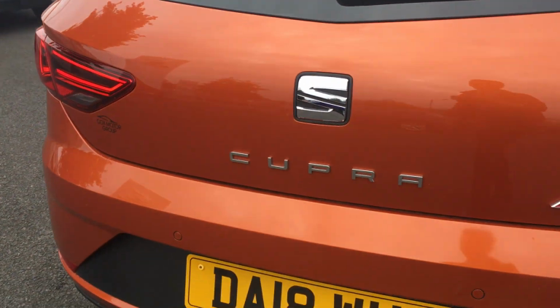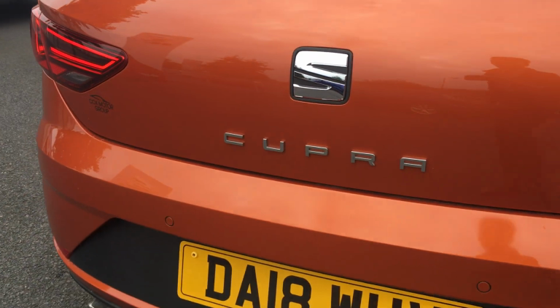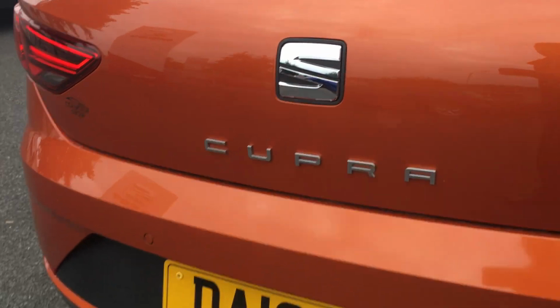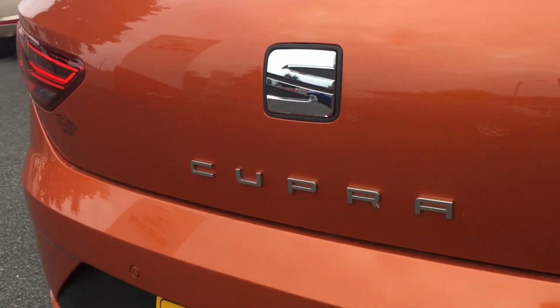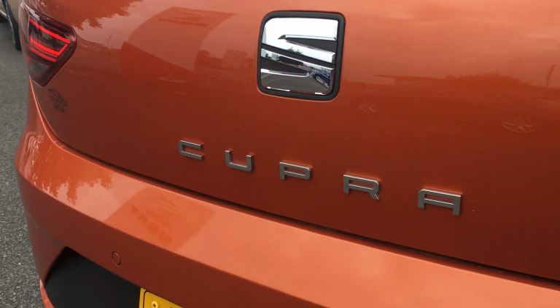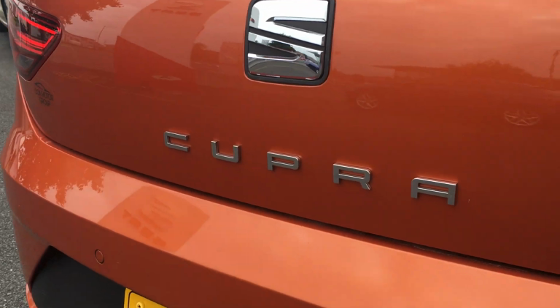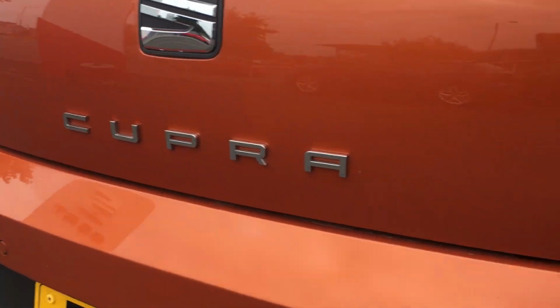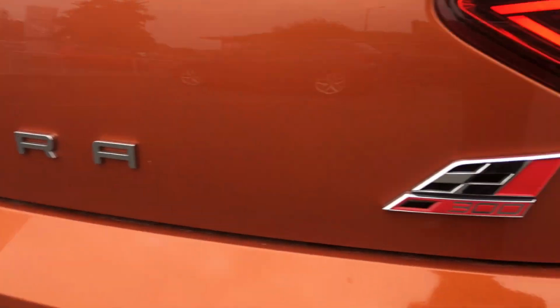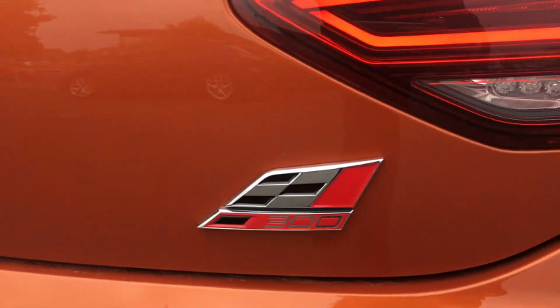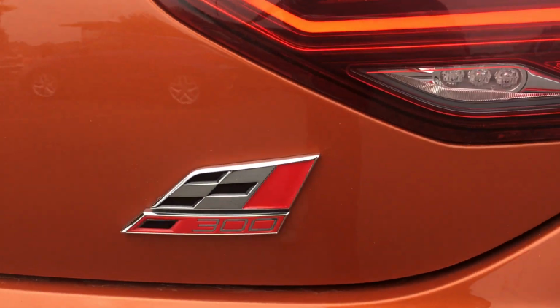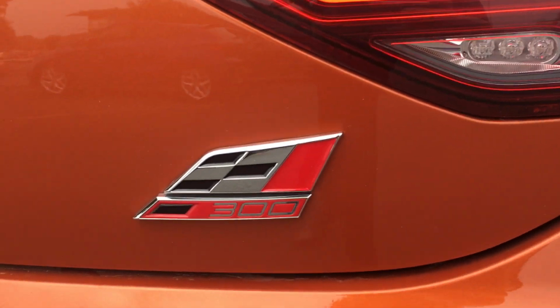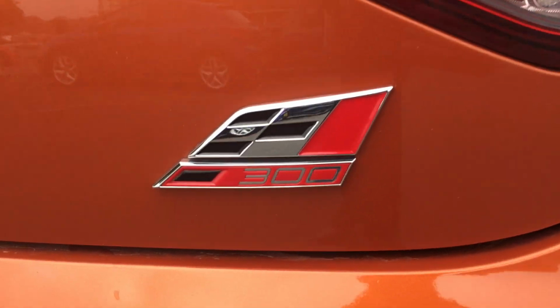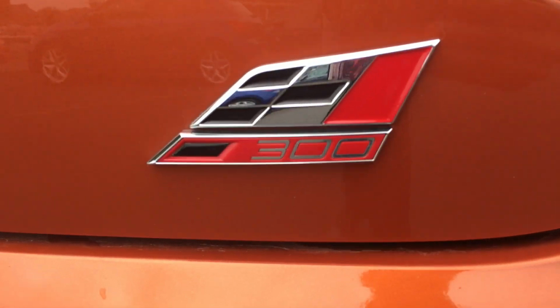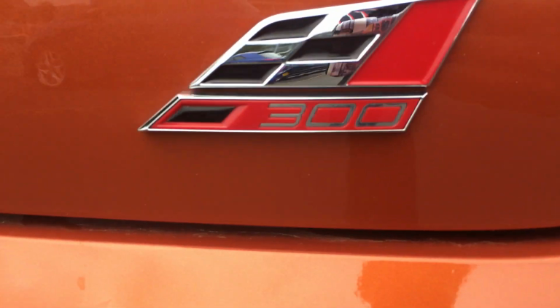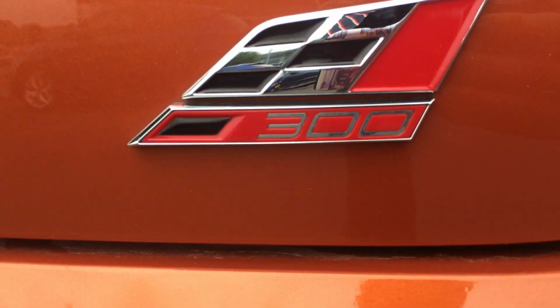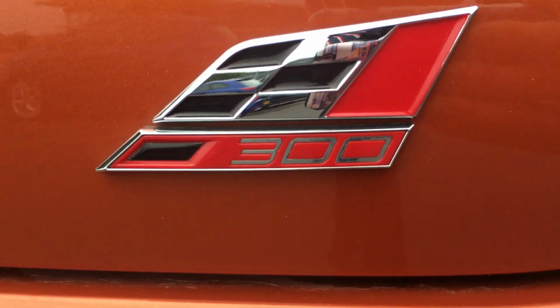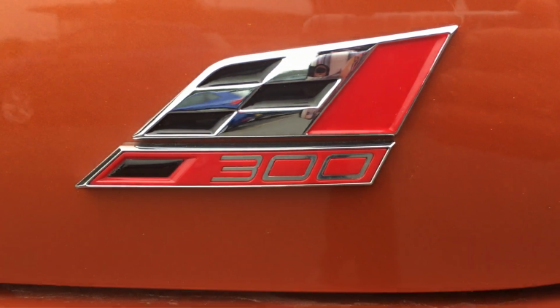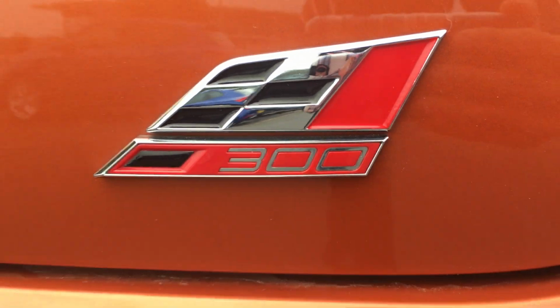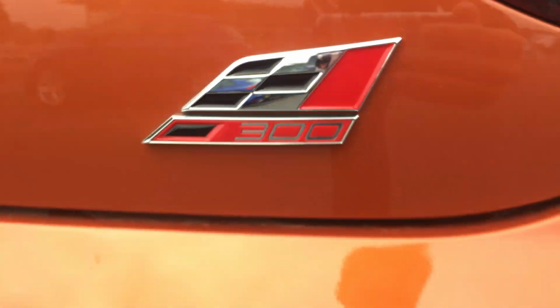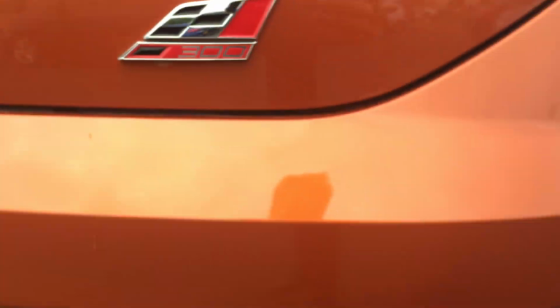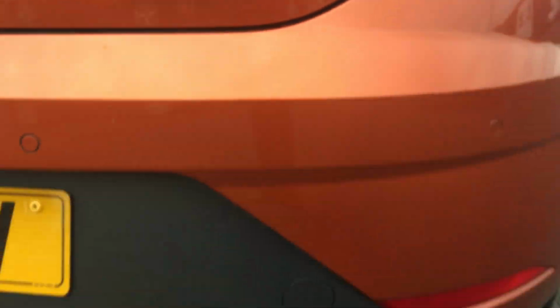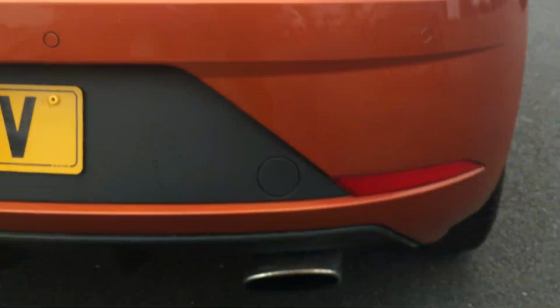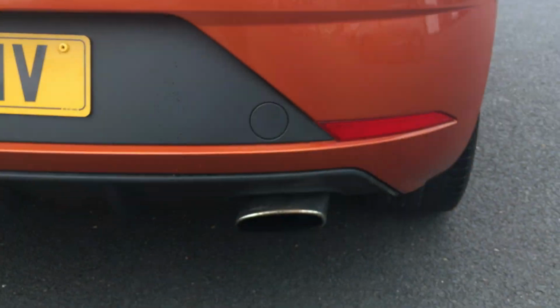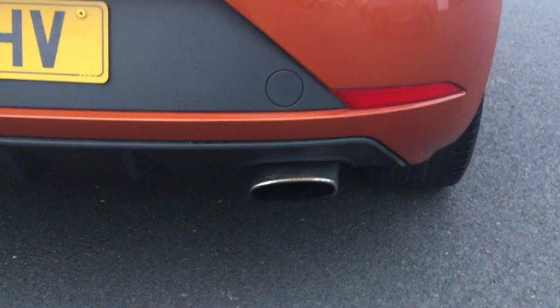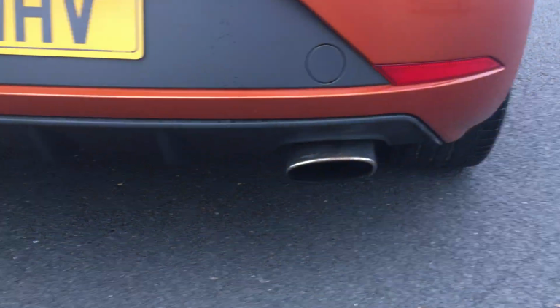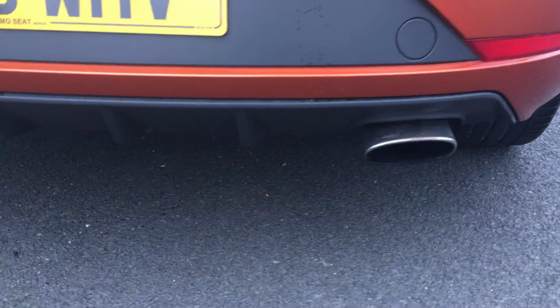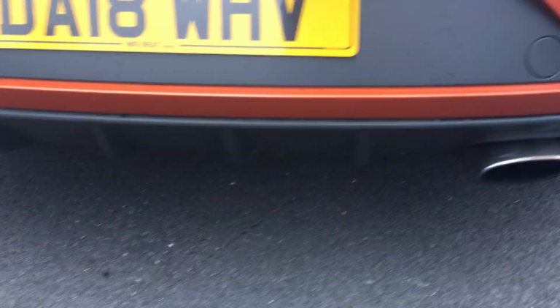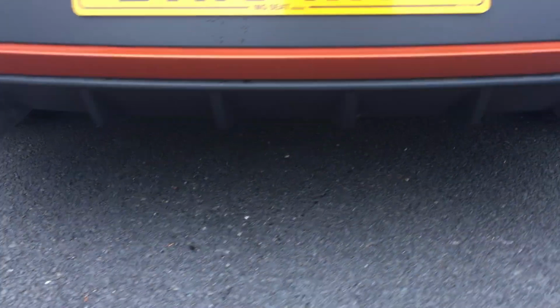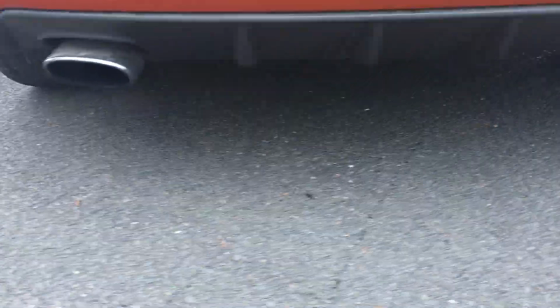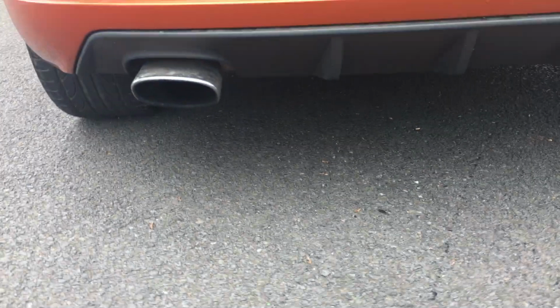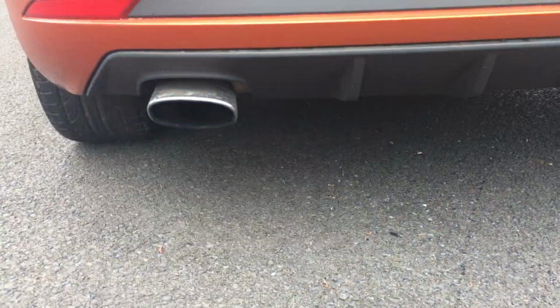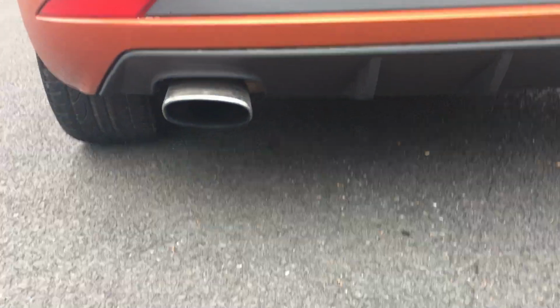You can see the Cupra badges on the back and the Cupra exhaust system.